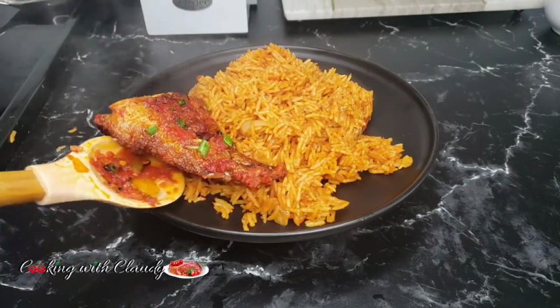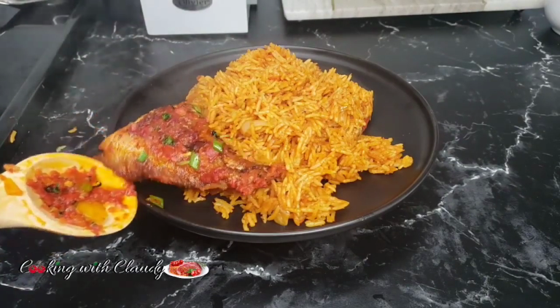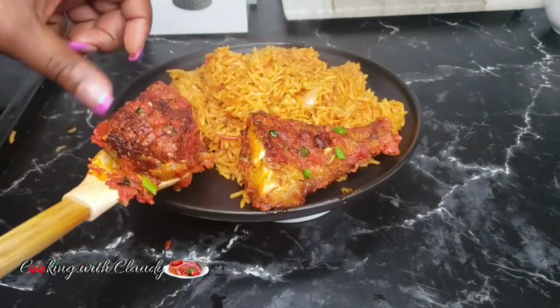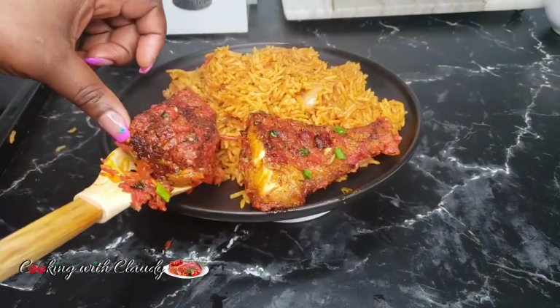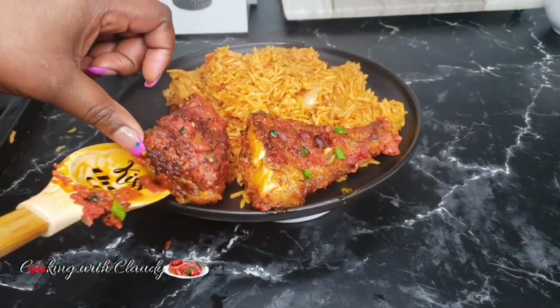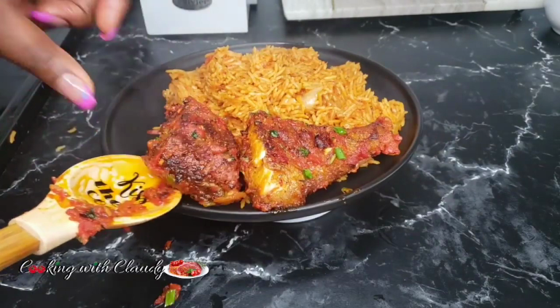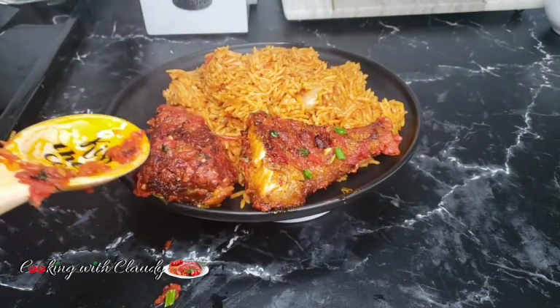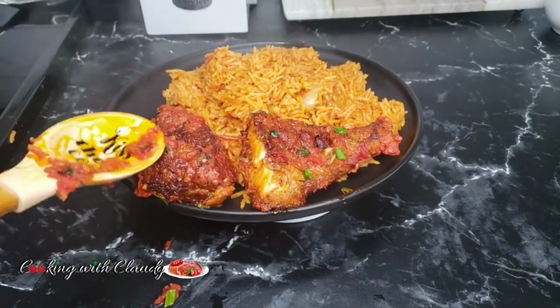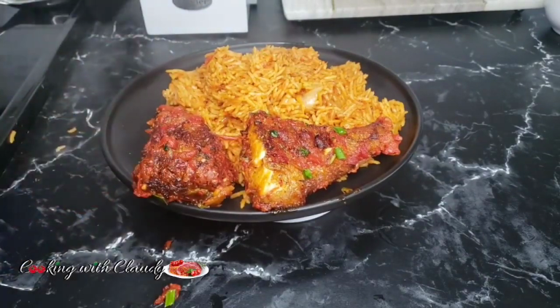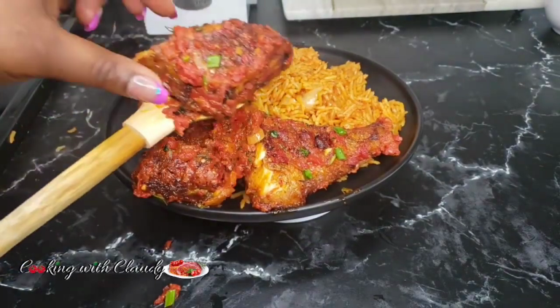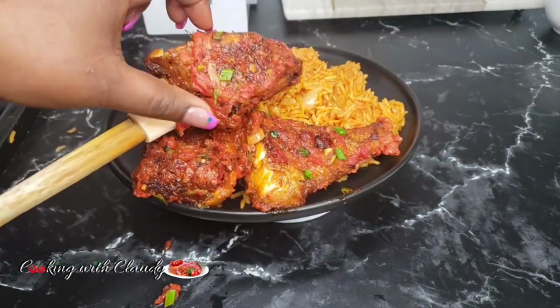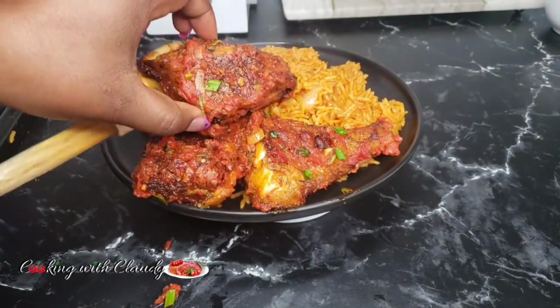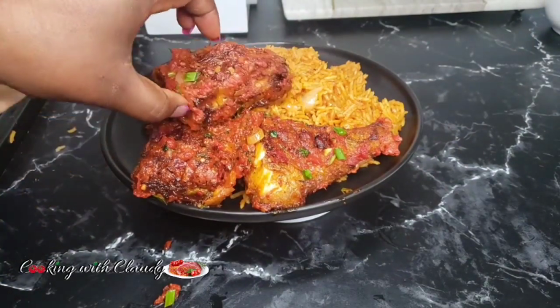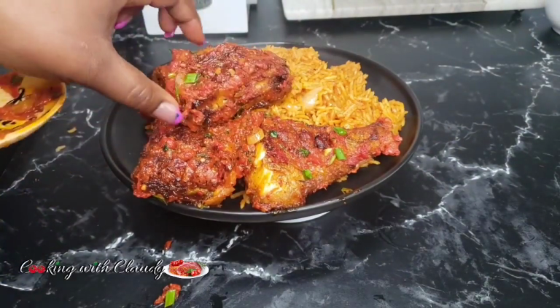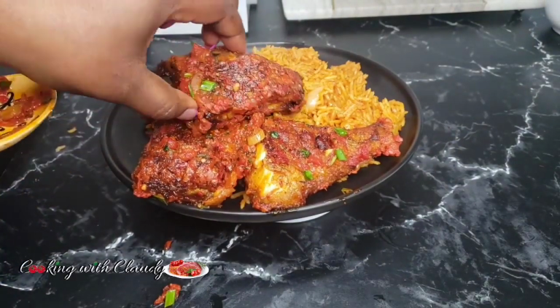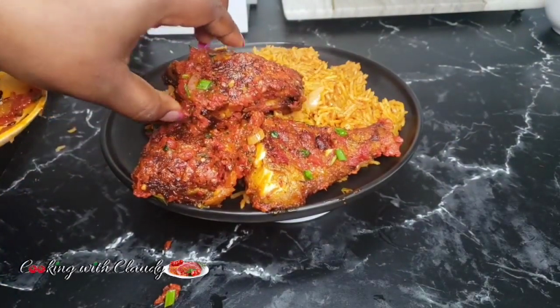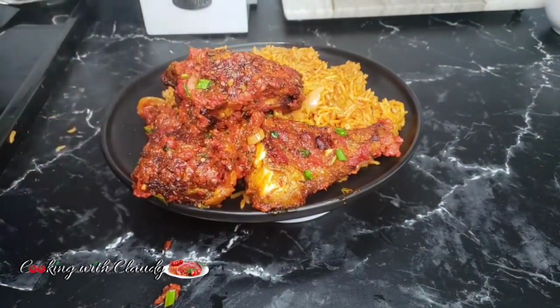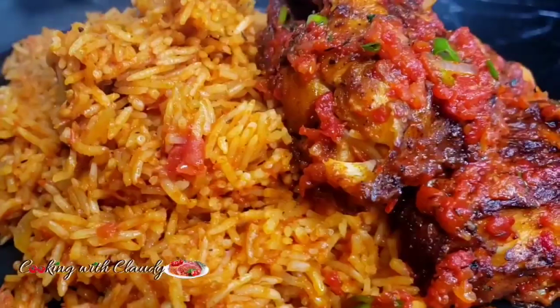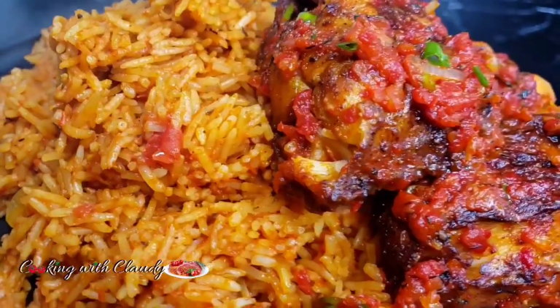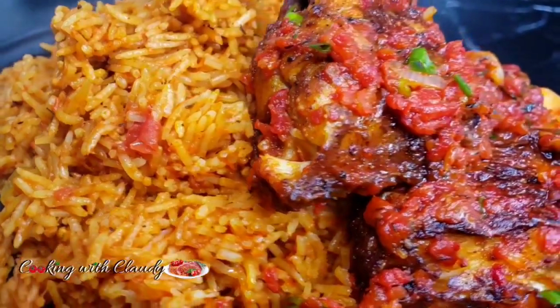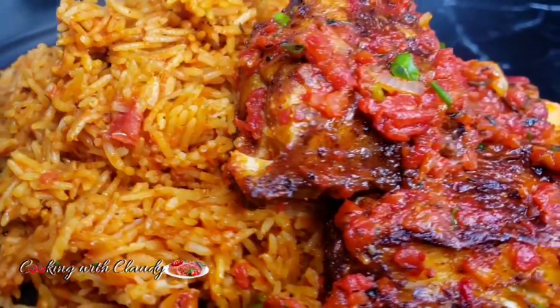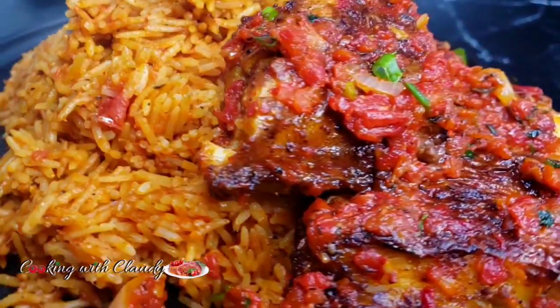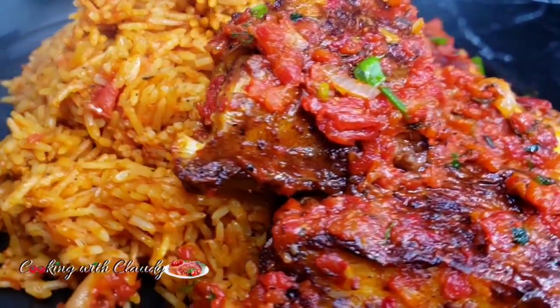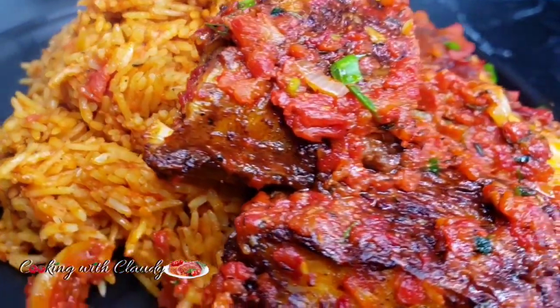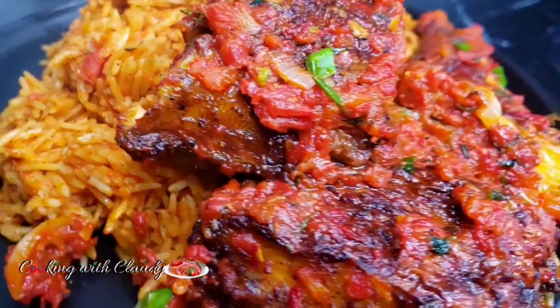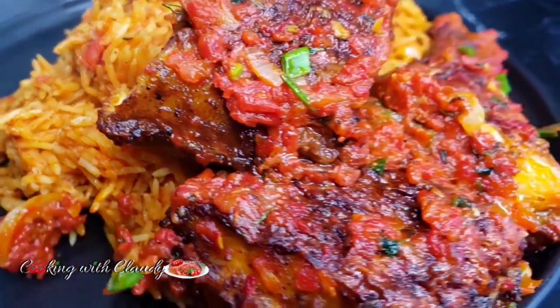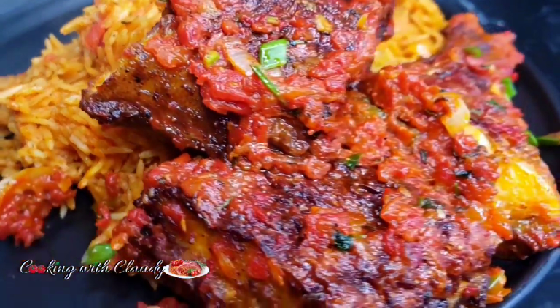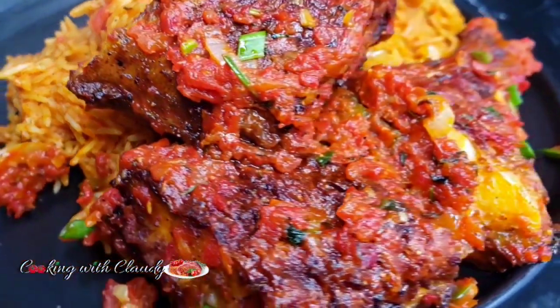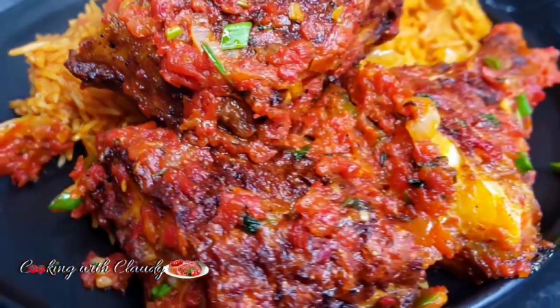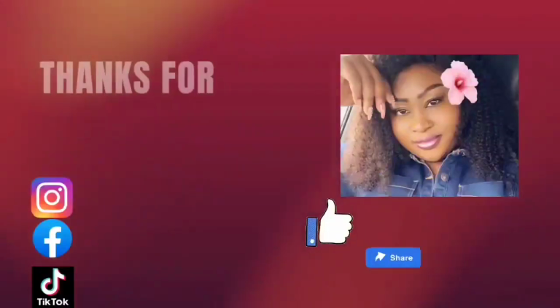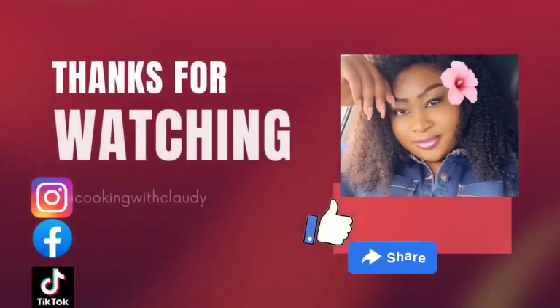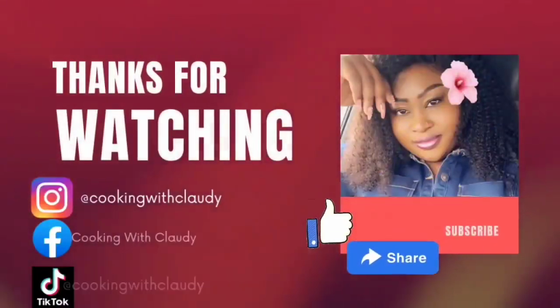This jollof rice recipe is so delicious. Thank you so much for watching. Until we meet again in my next video, stay tuned — and bye for now! Don't forget to keep supporting your girl: like and share.